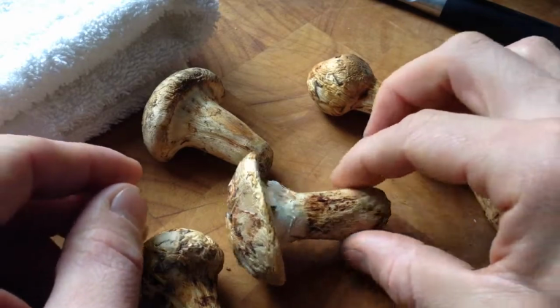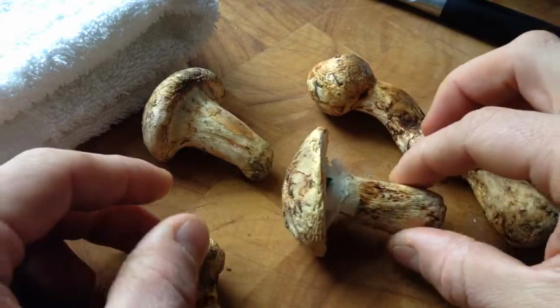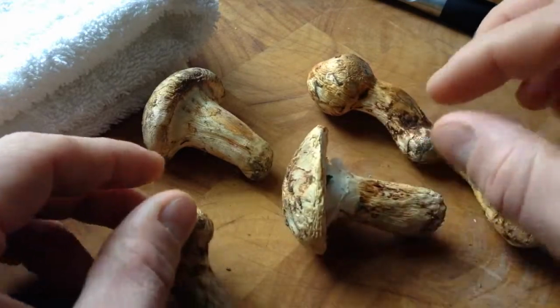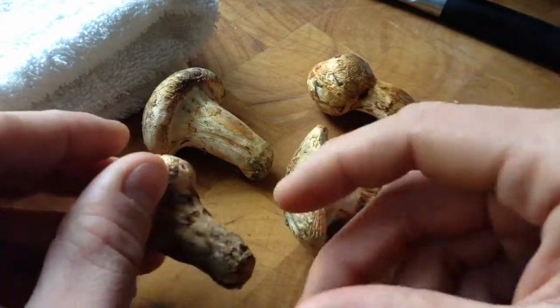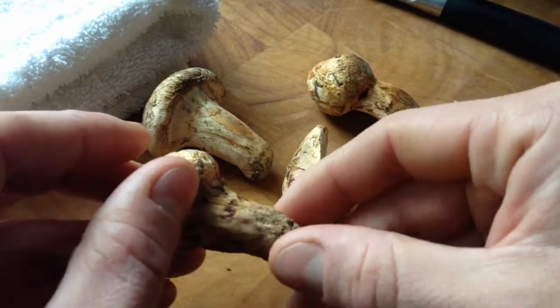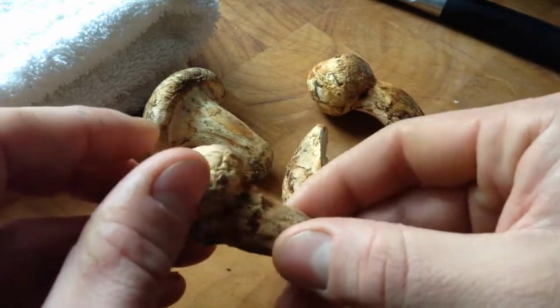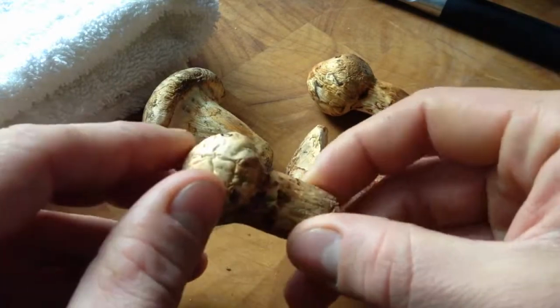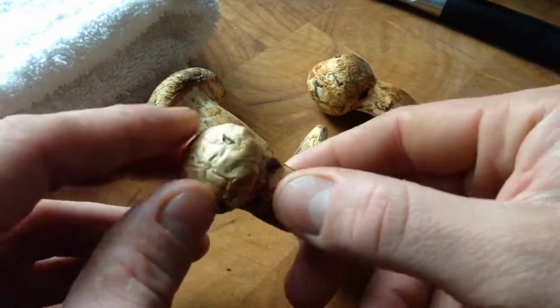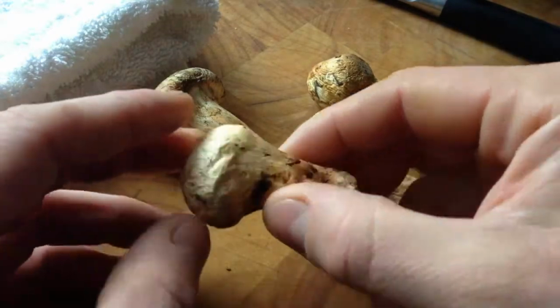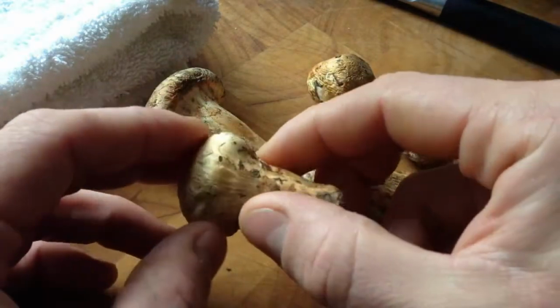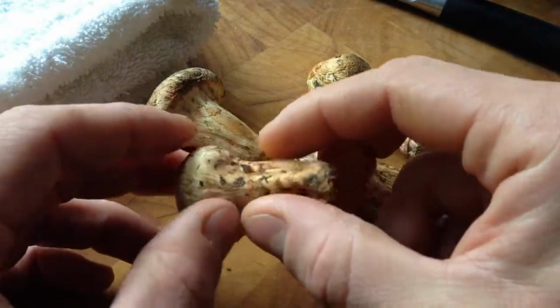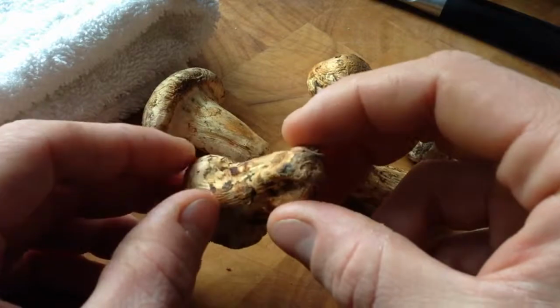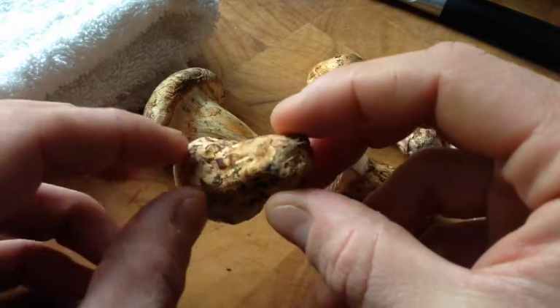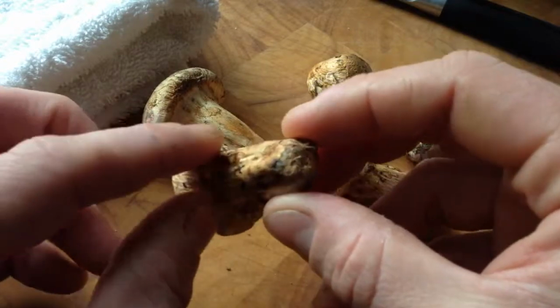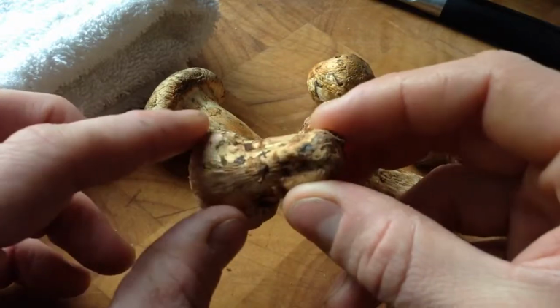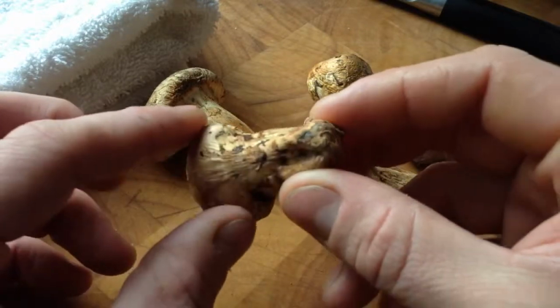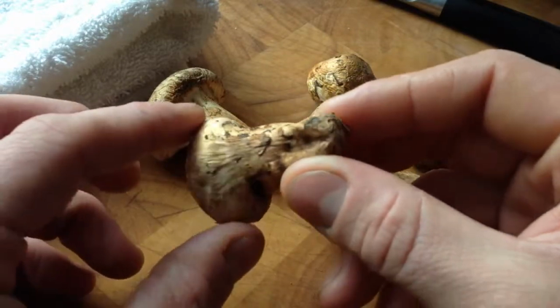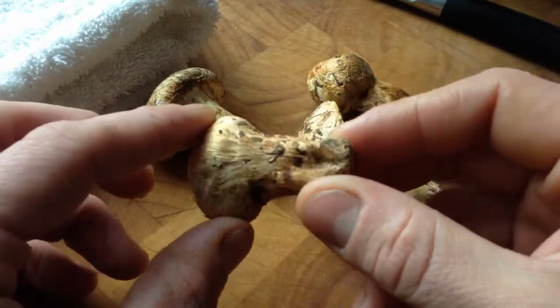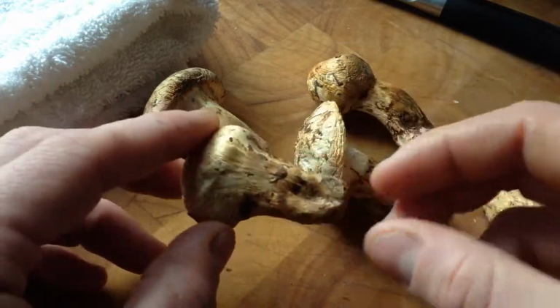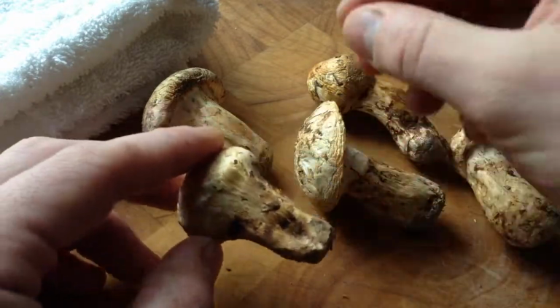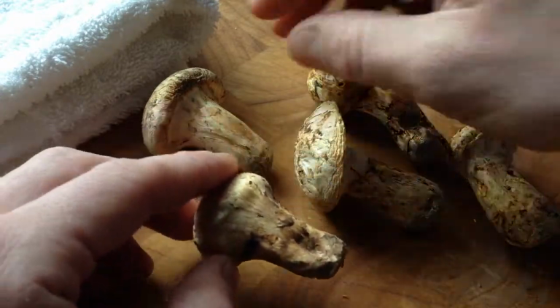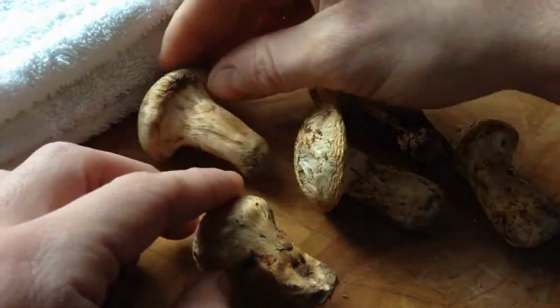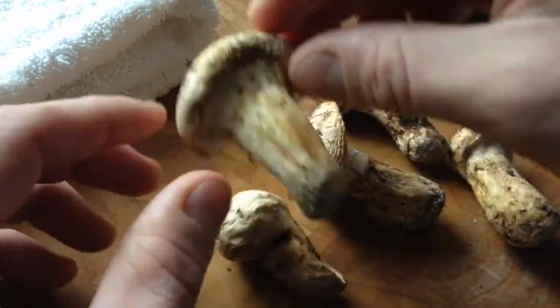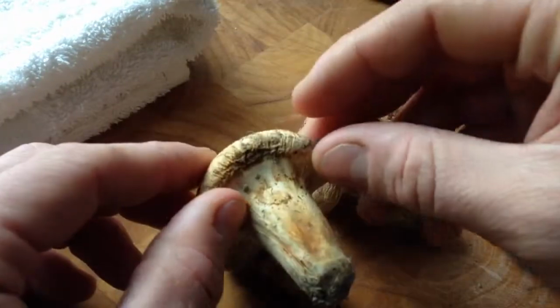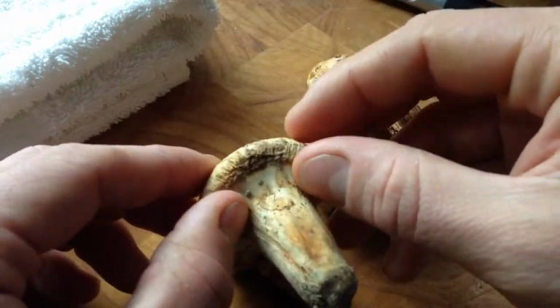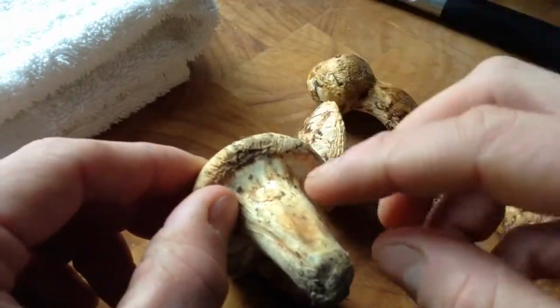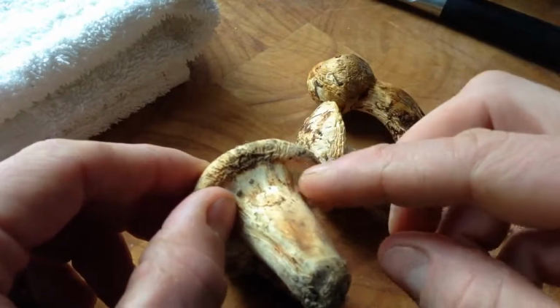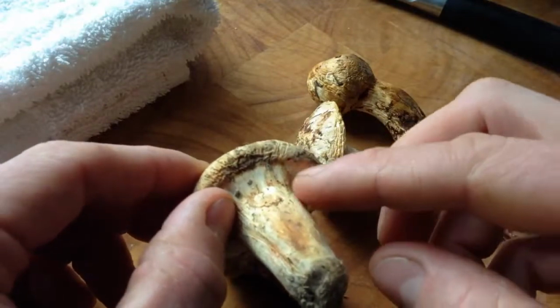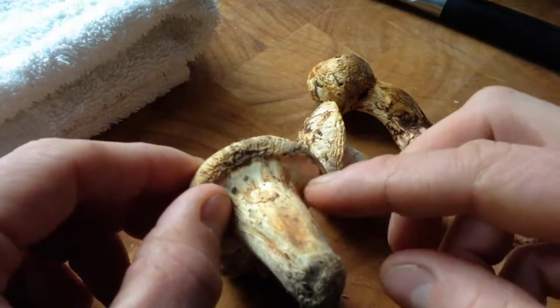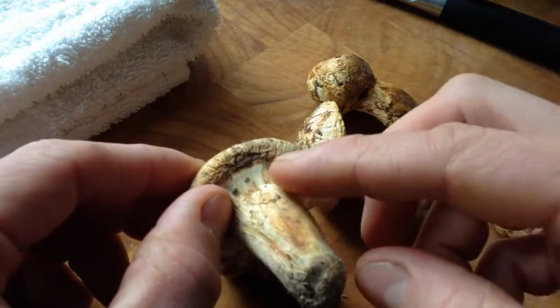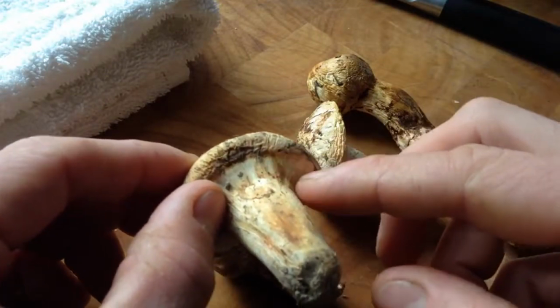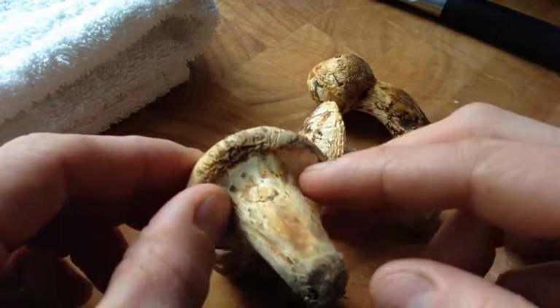These should be number ones. These are so small that the cap hasn't even broke the little cortina here.